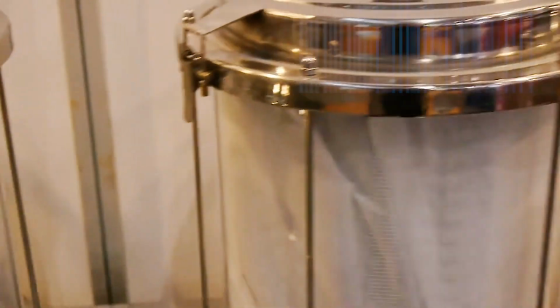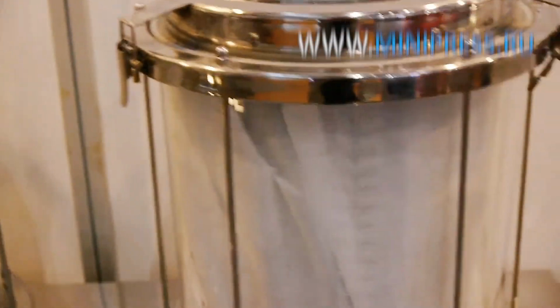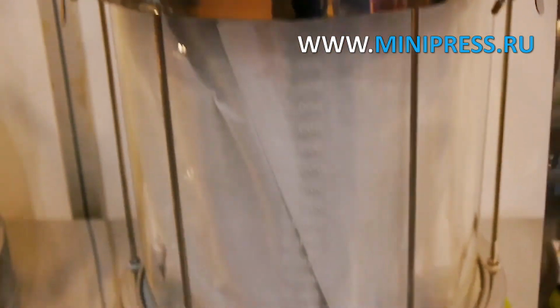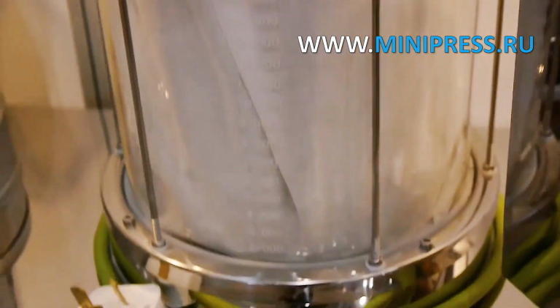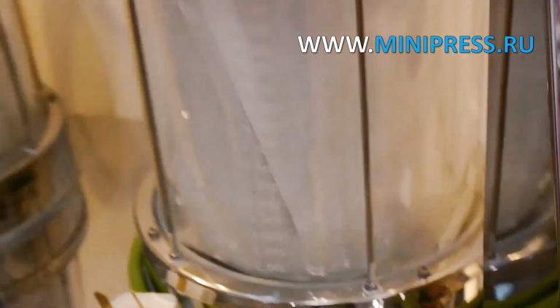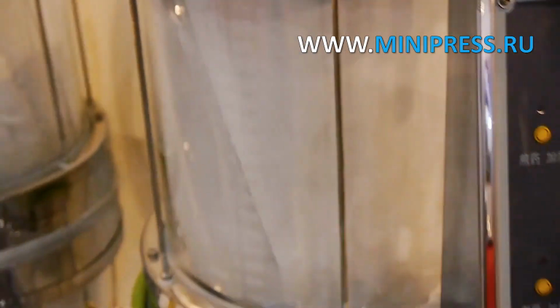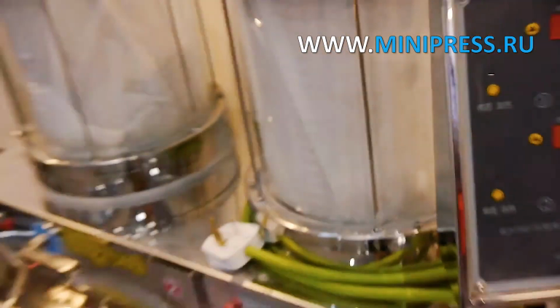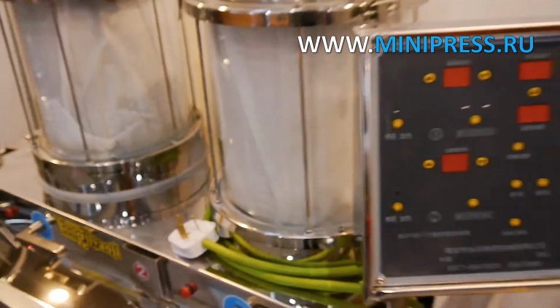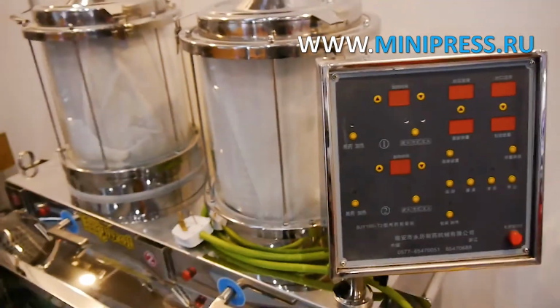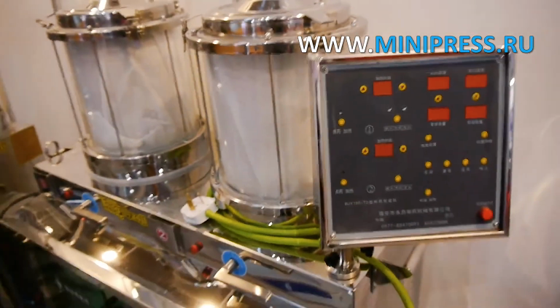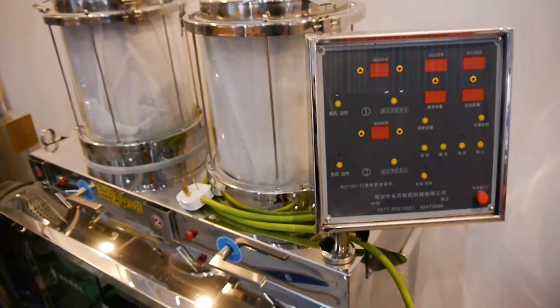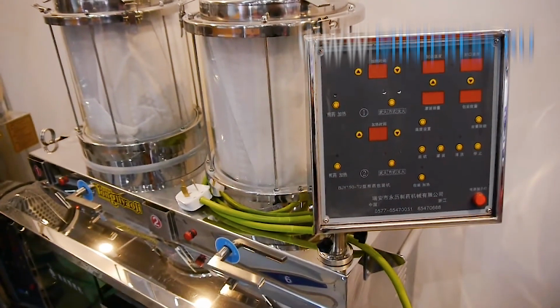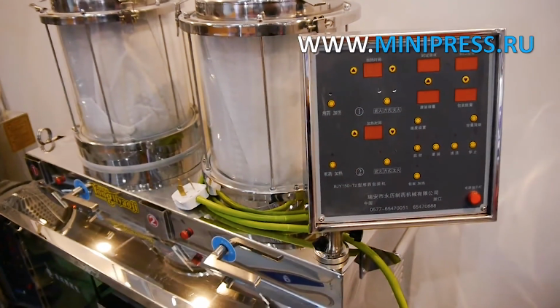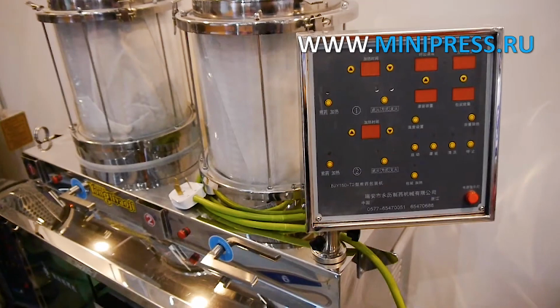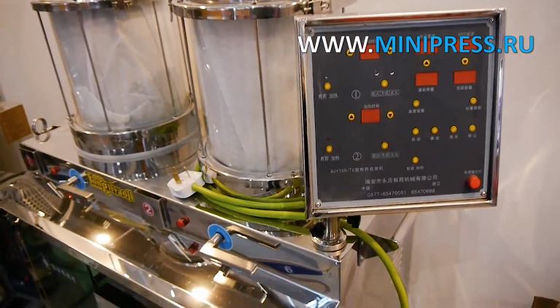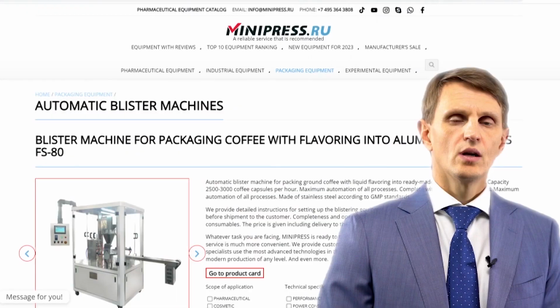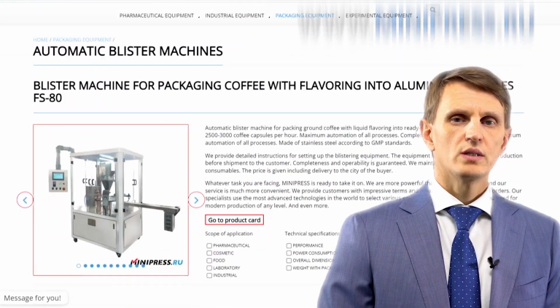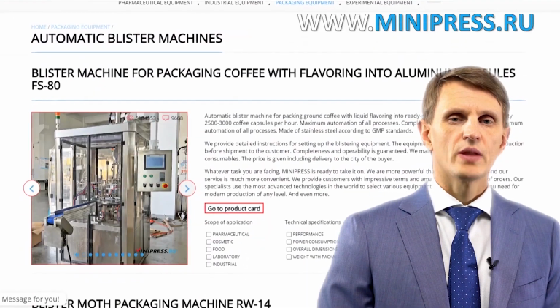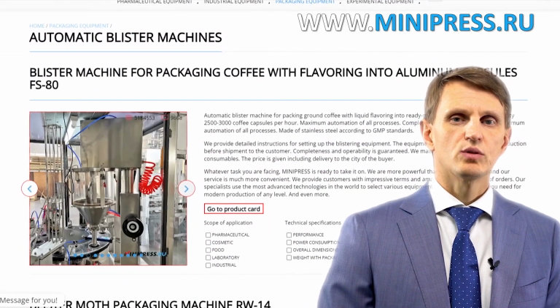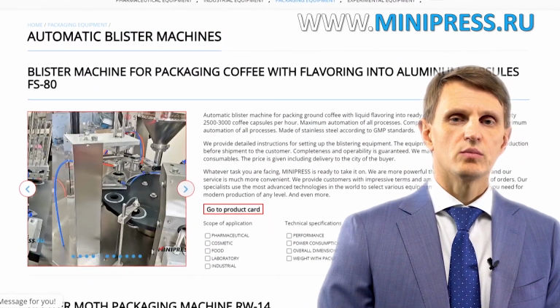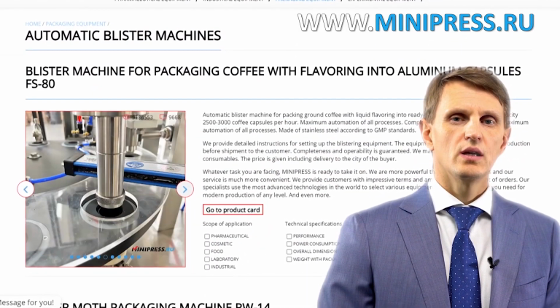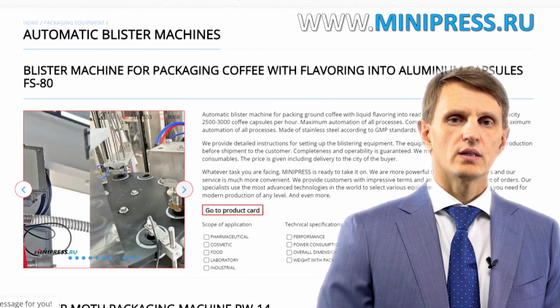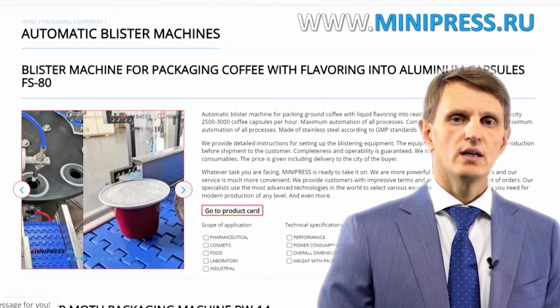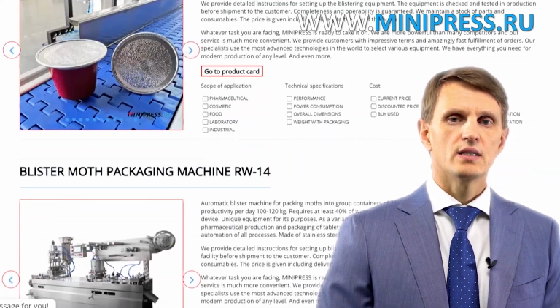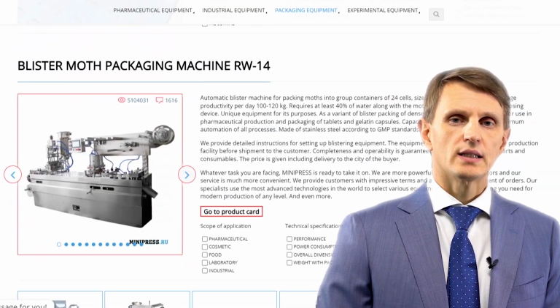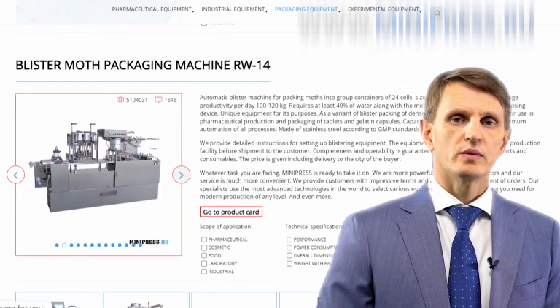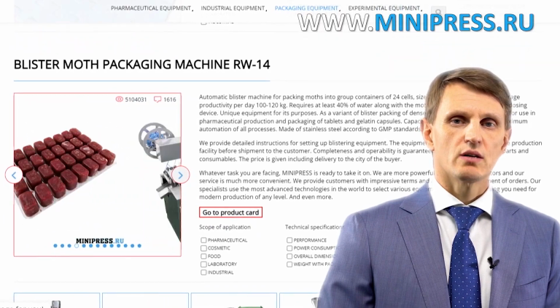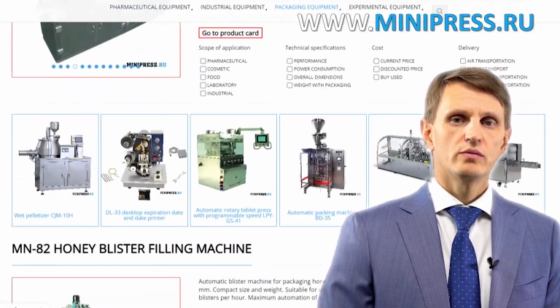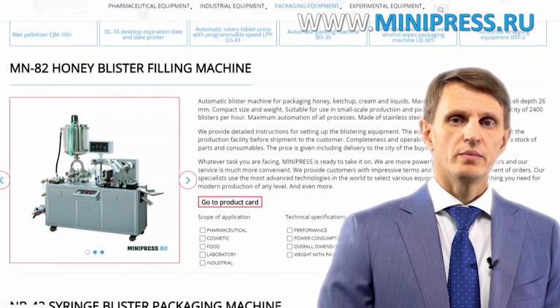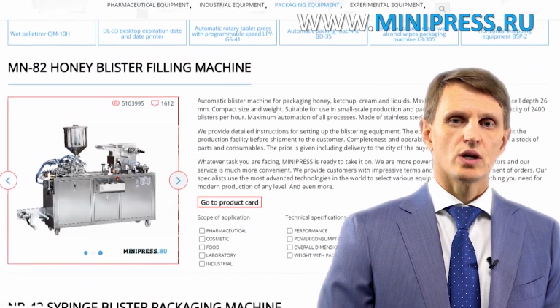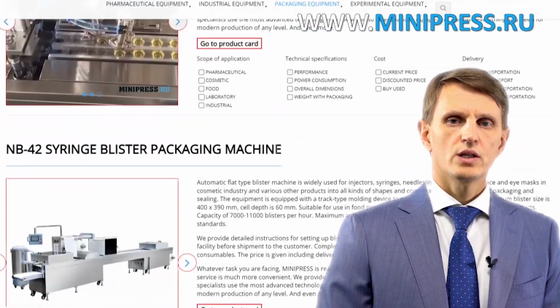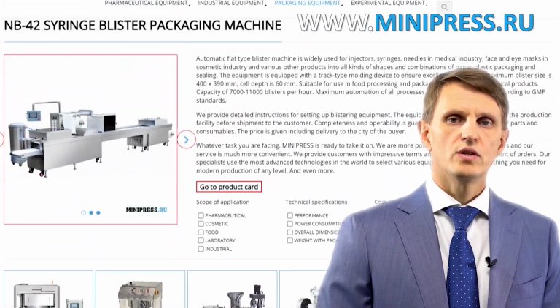Minsk phone: +375 29 308 0000. Hello, my name is Roman Cebulski. I'm the founder and owner of the Pharmaceutical Equipment Catalog, Minipress.ru.